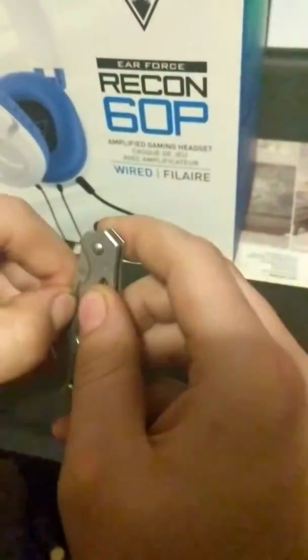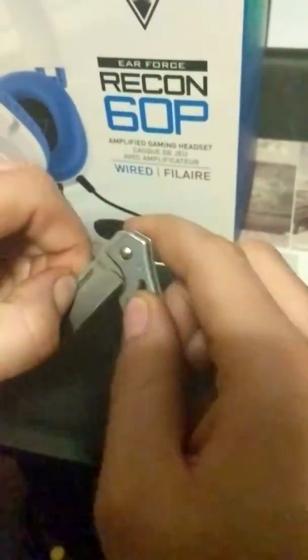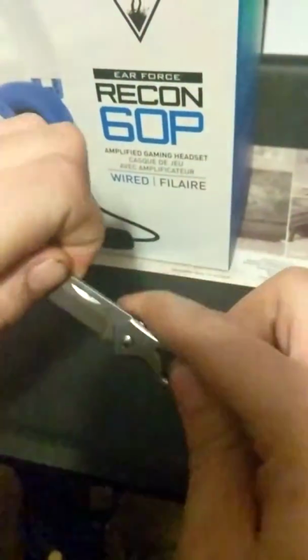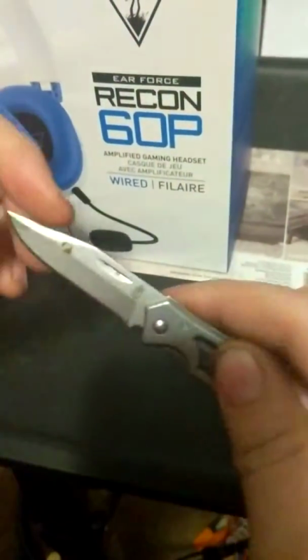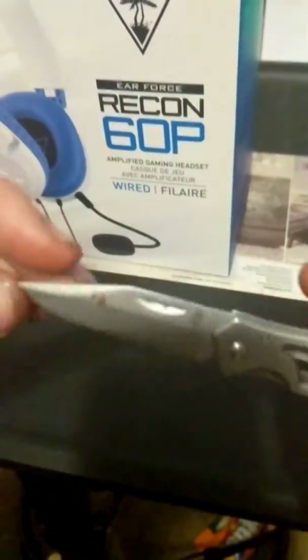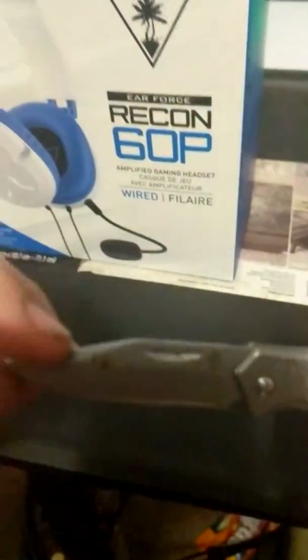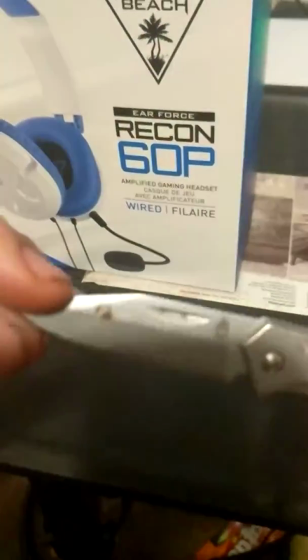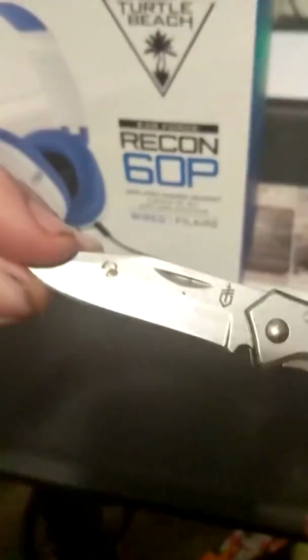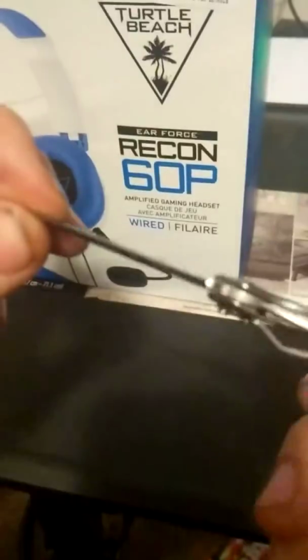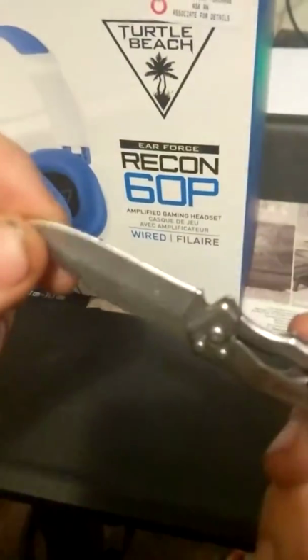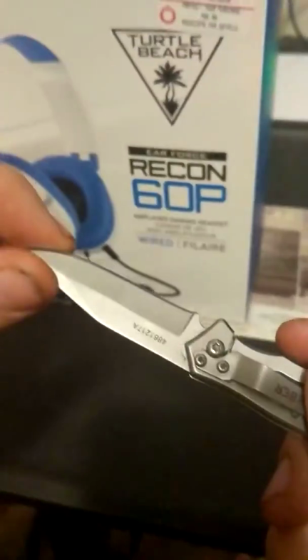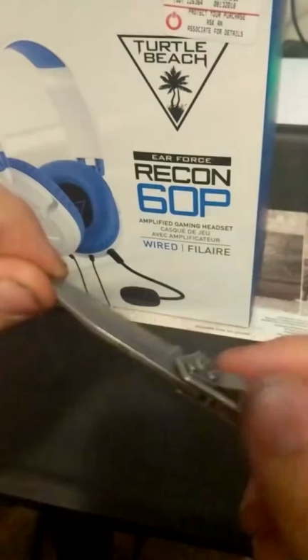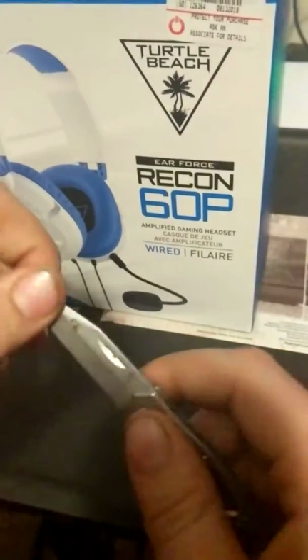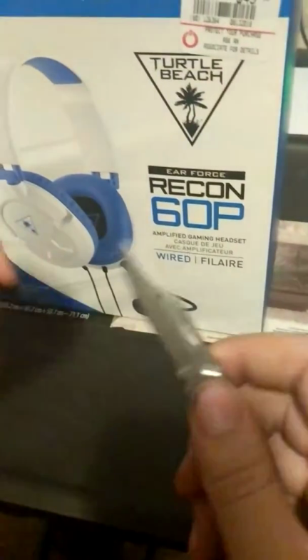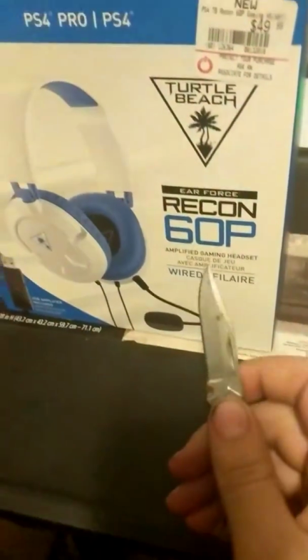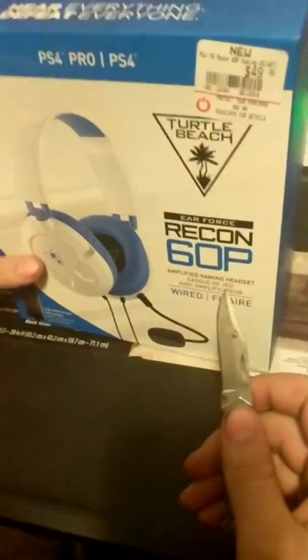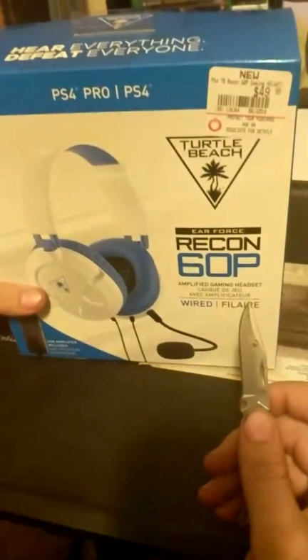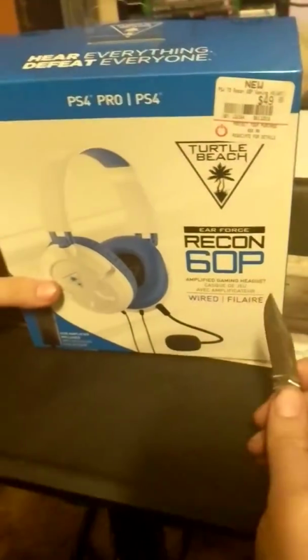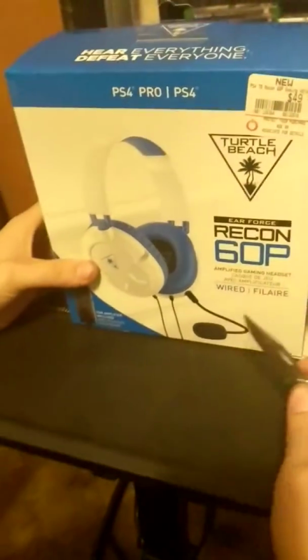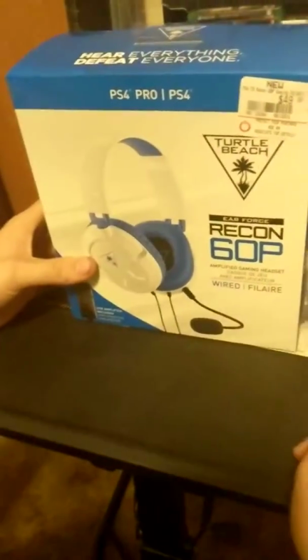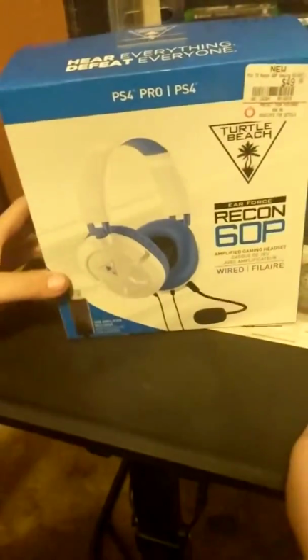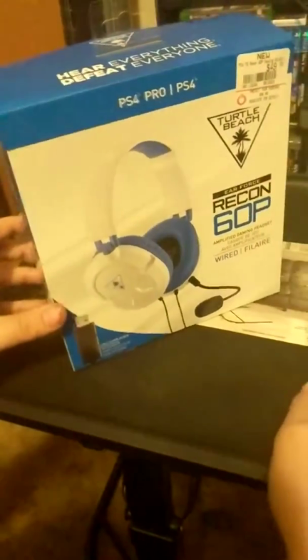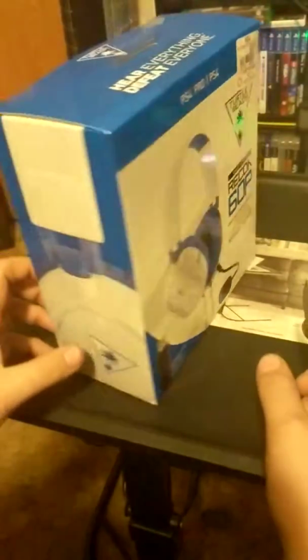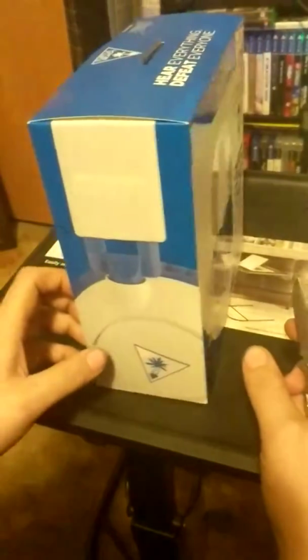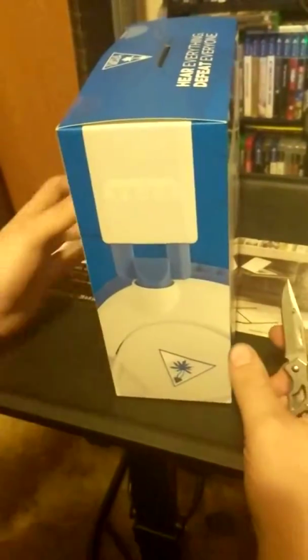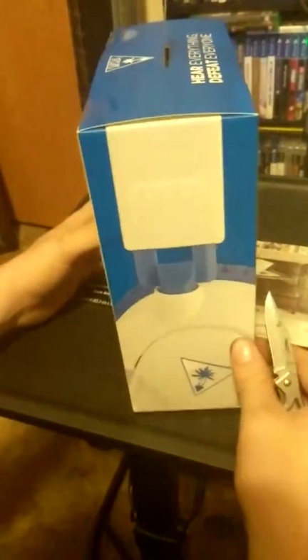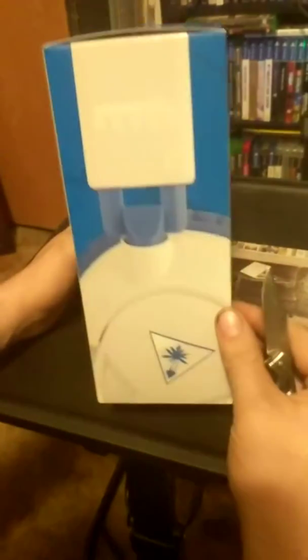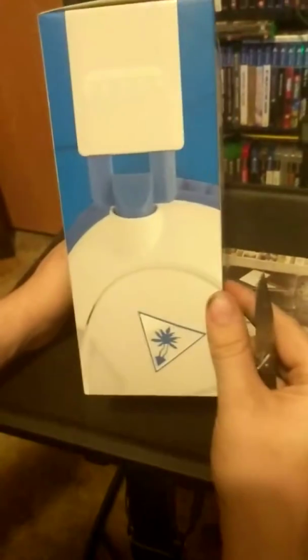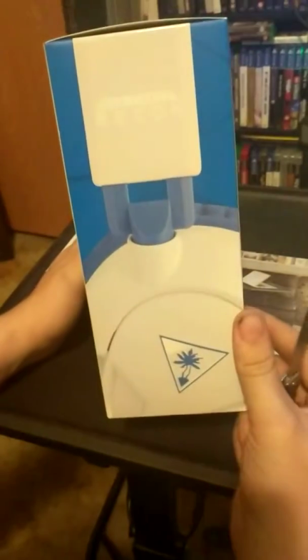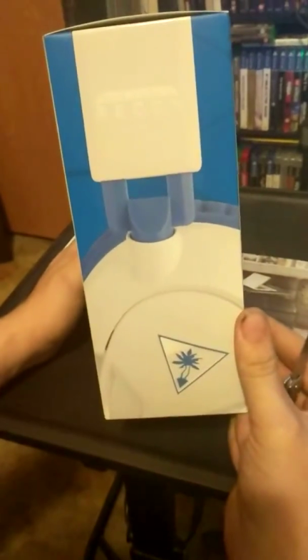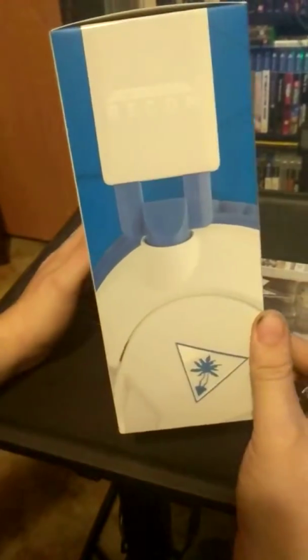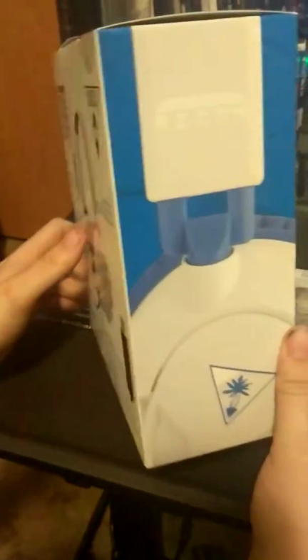If I can open it — look at it, it's all dirty. I like the packaging.